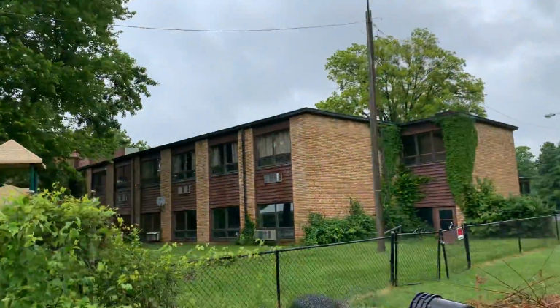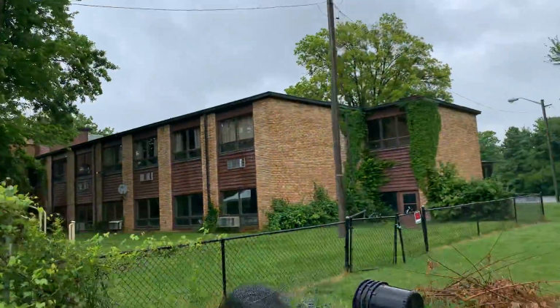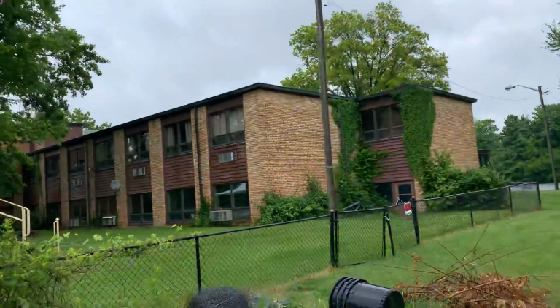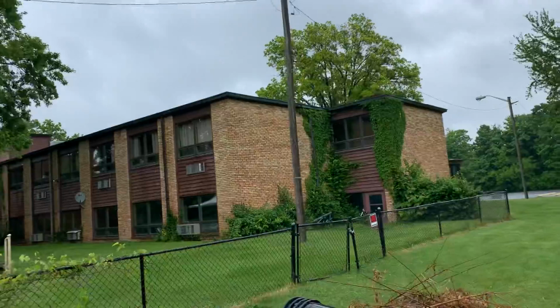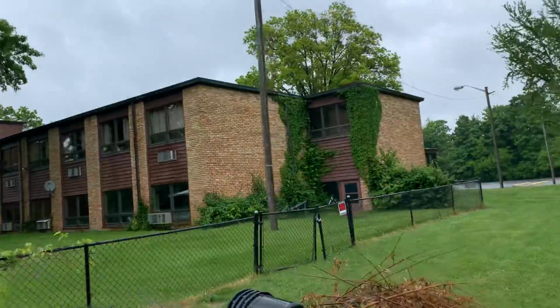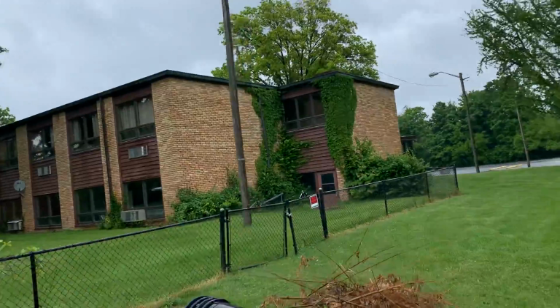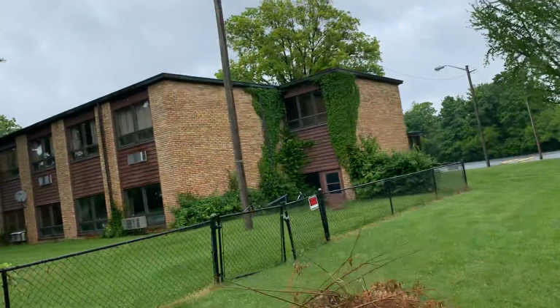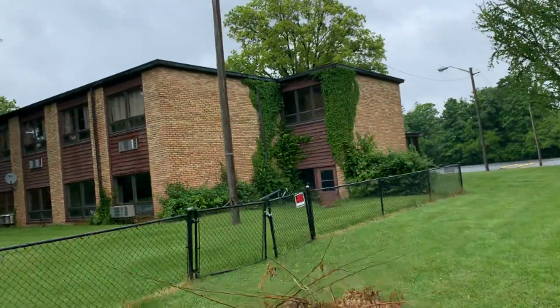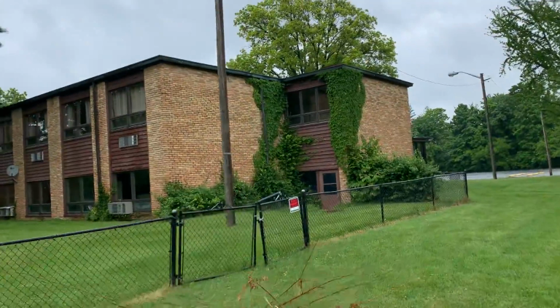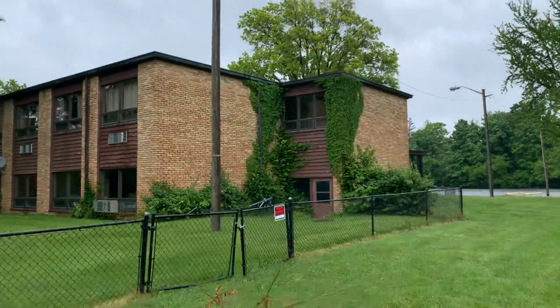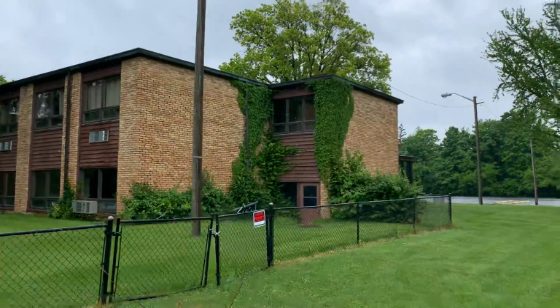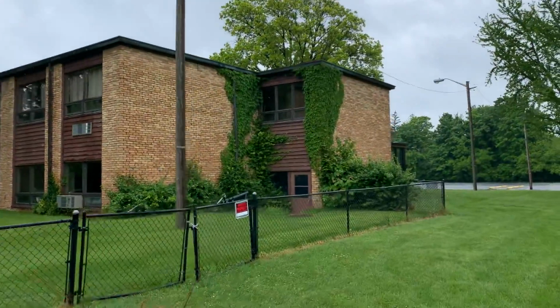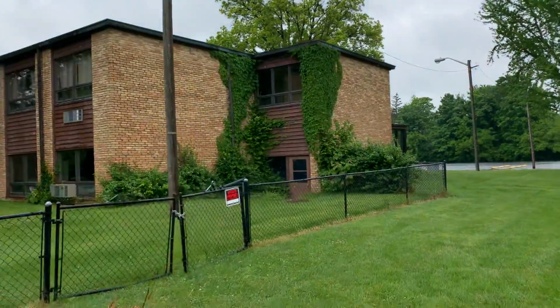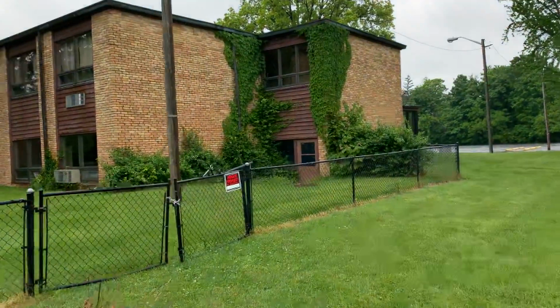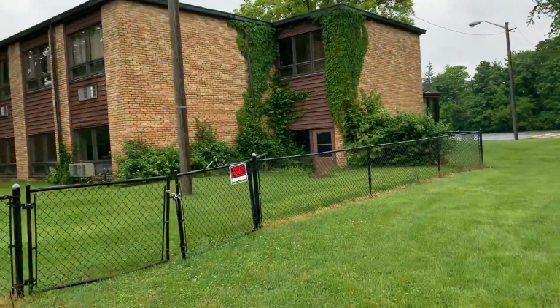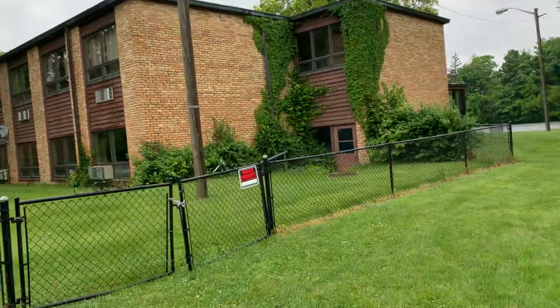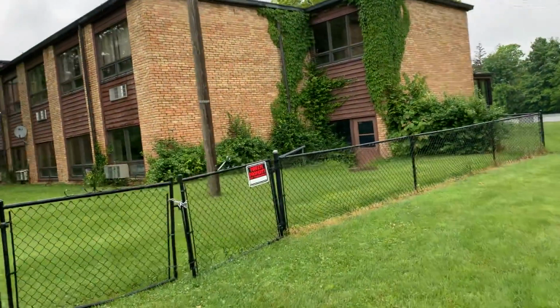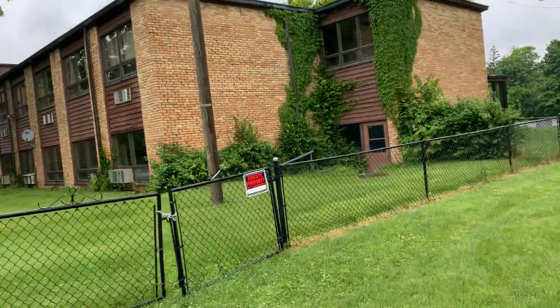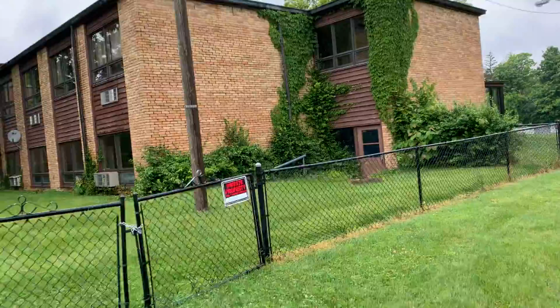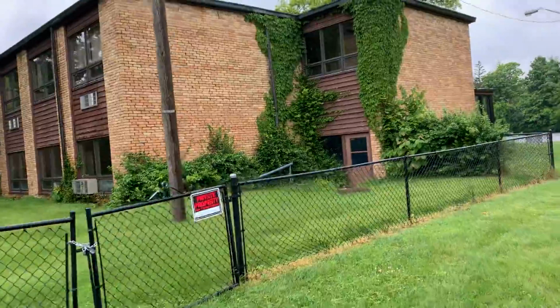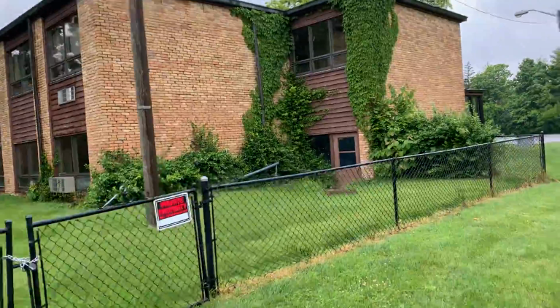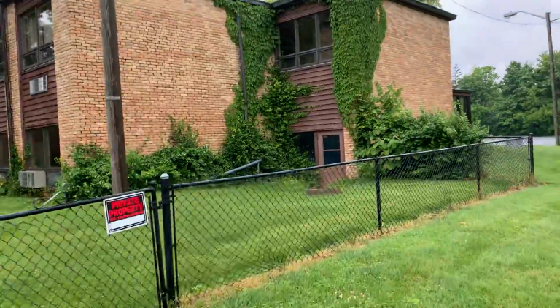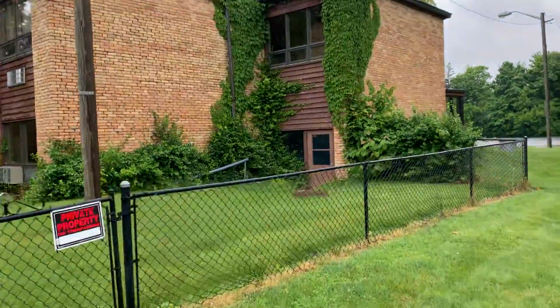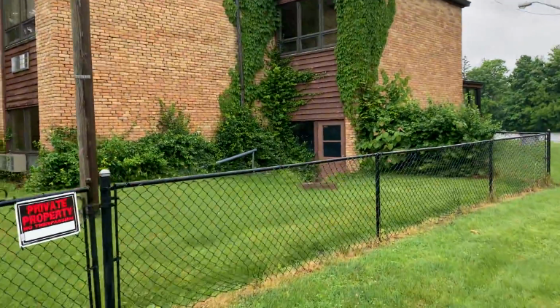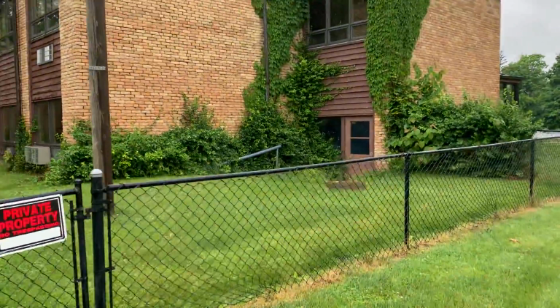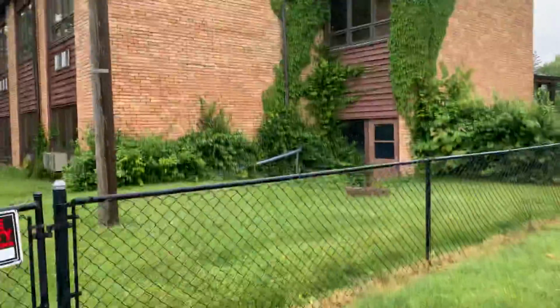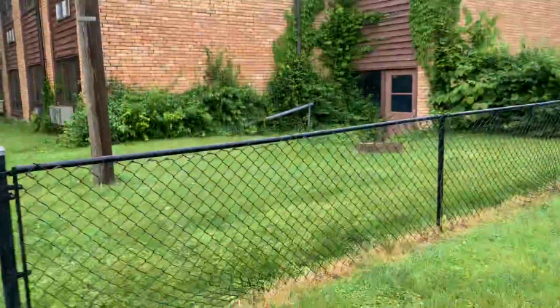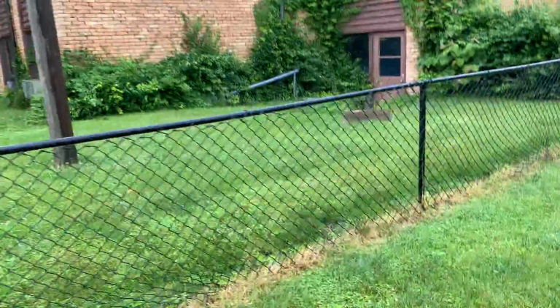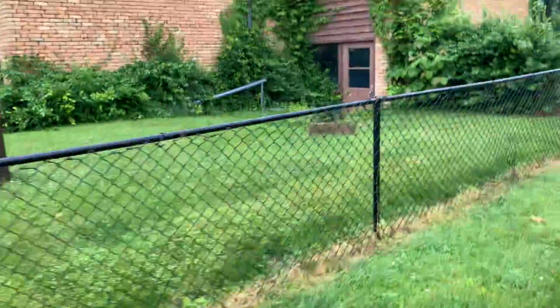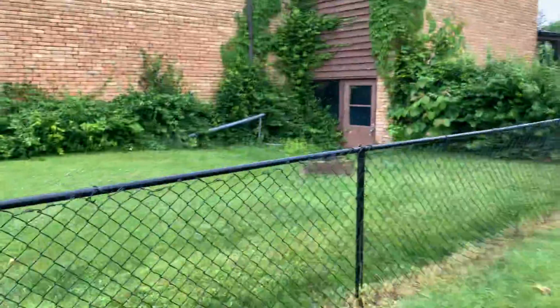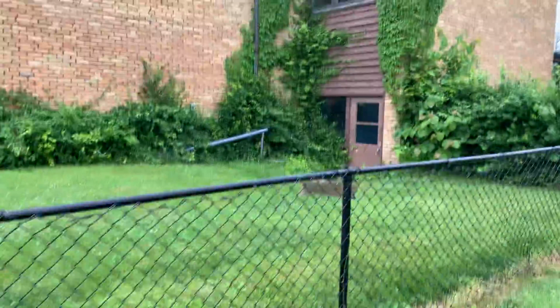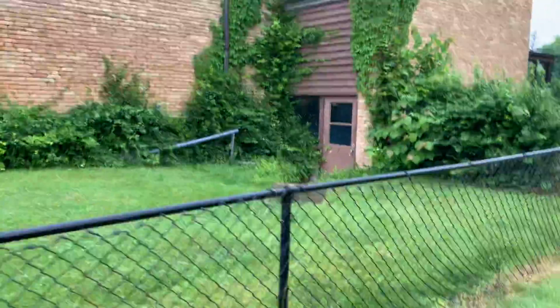Ivy would have to come down if you wanted us to paint some of these areas here. We can take the ivy down, but the barbs will still be in the wood. We can prep it that way.